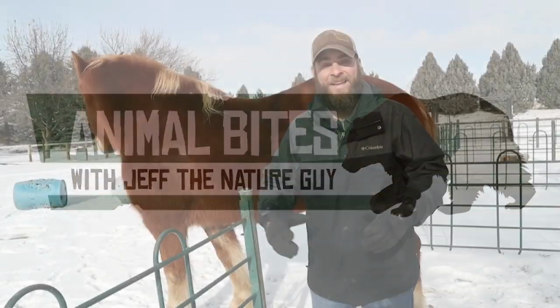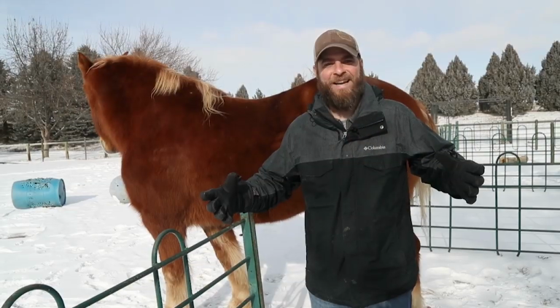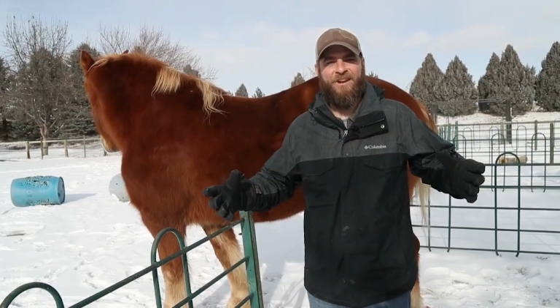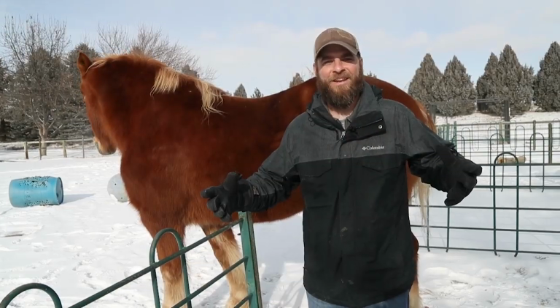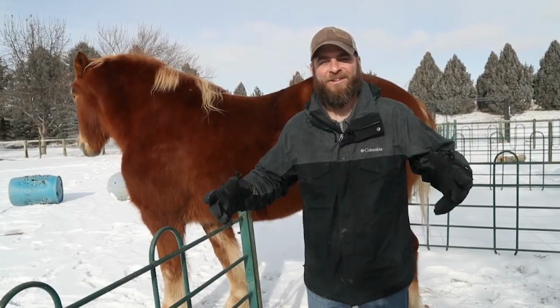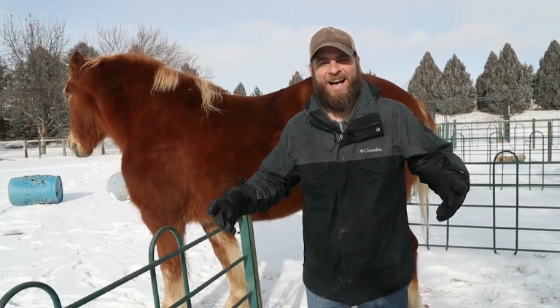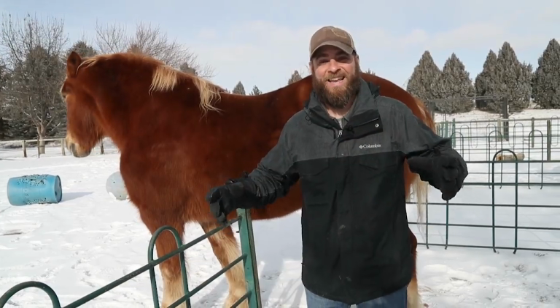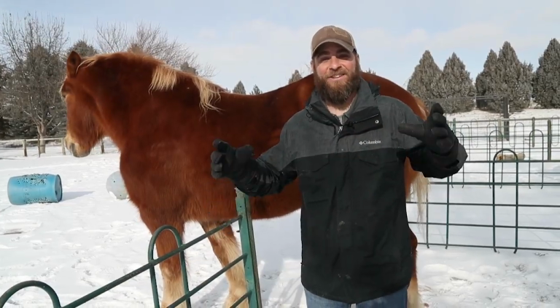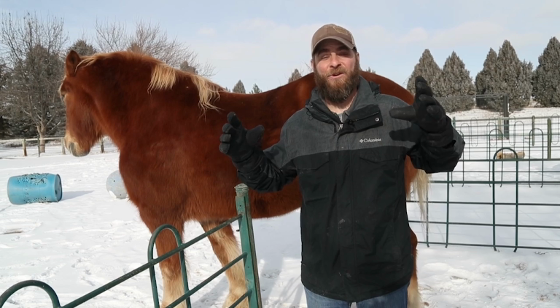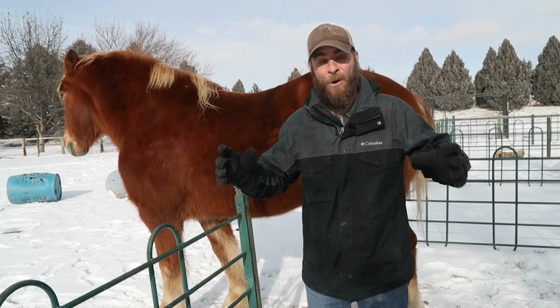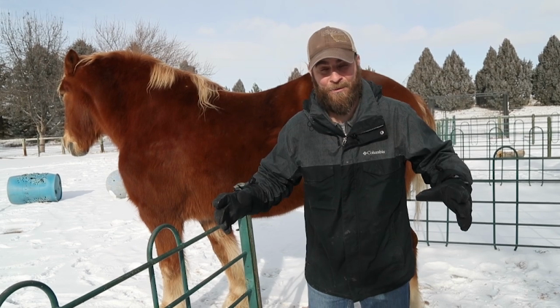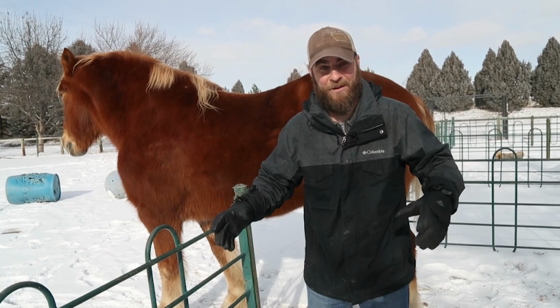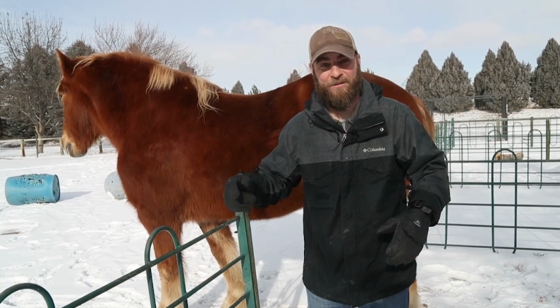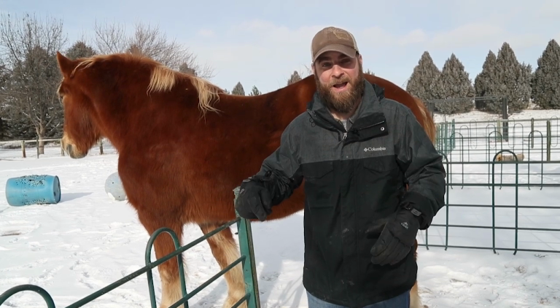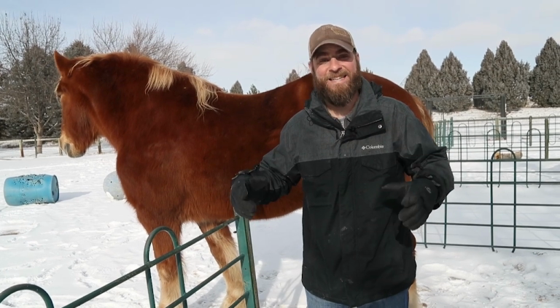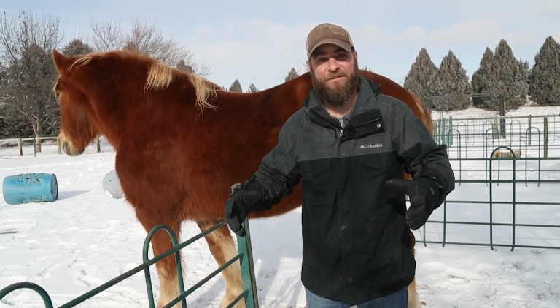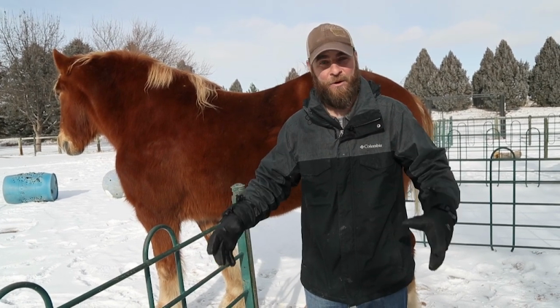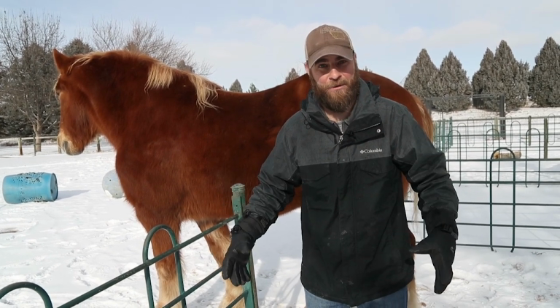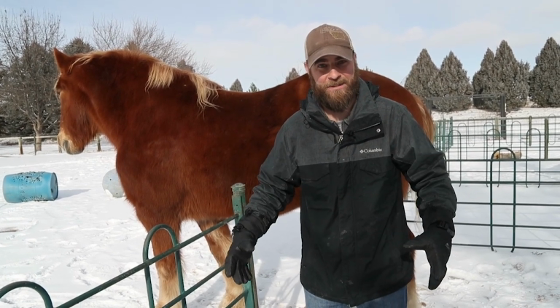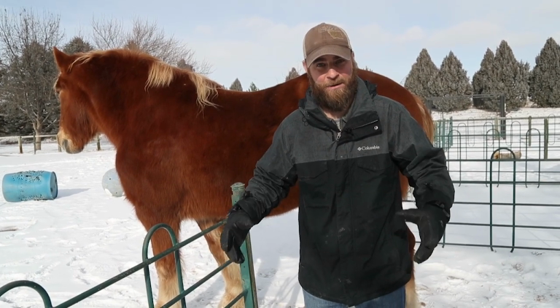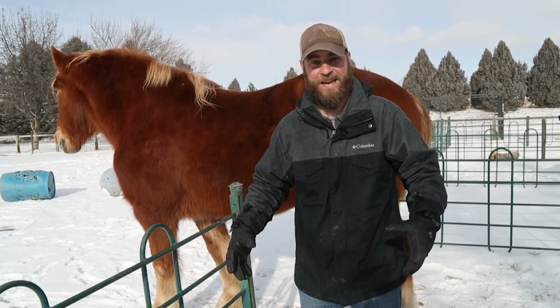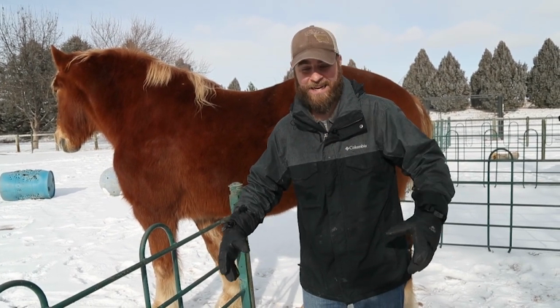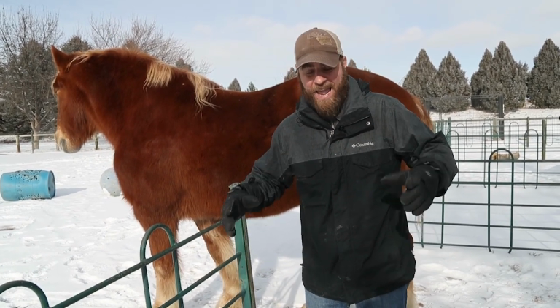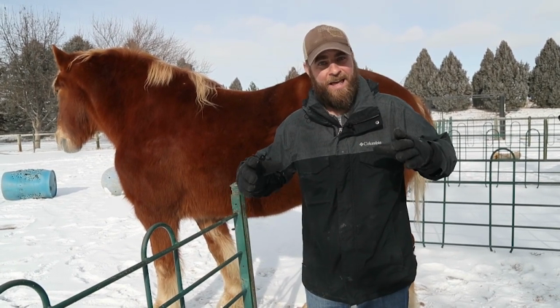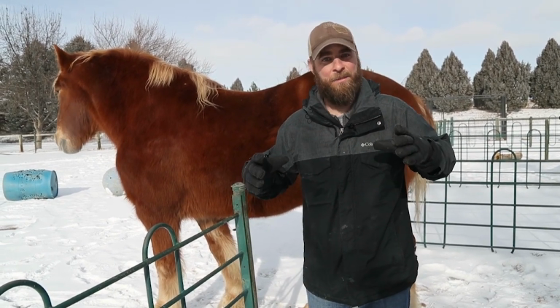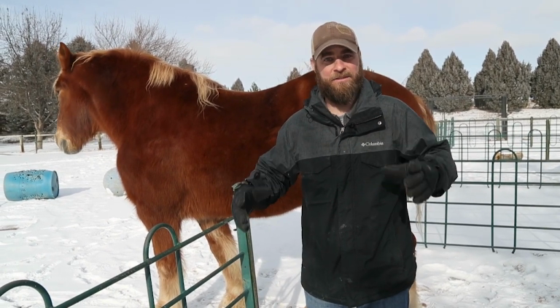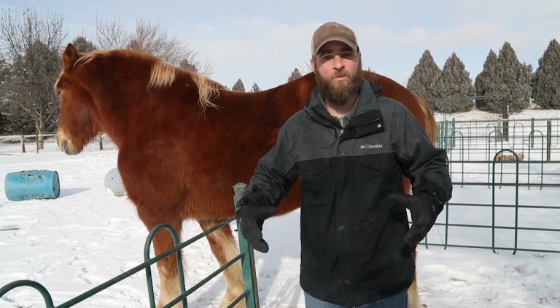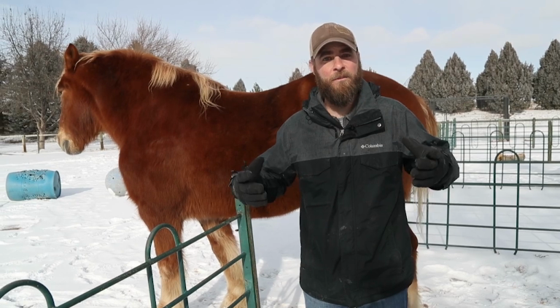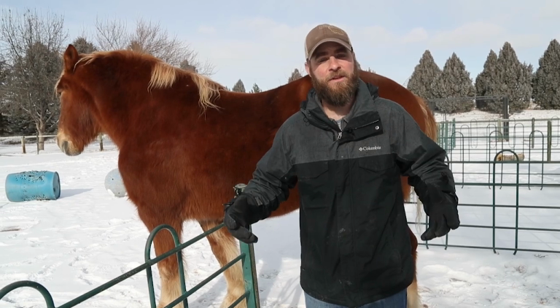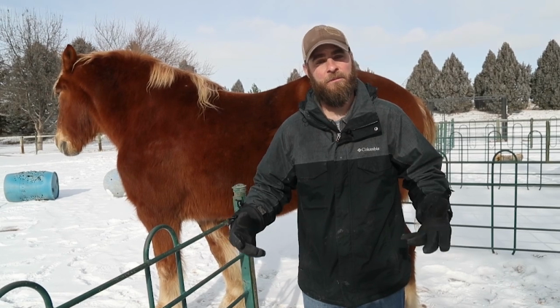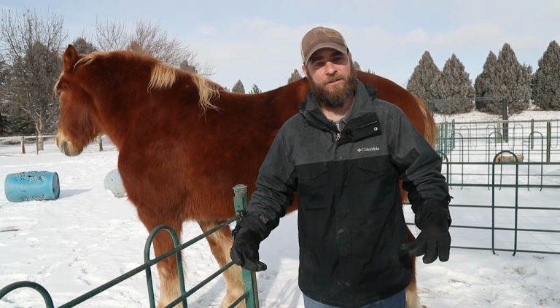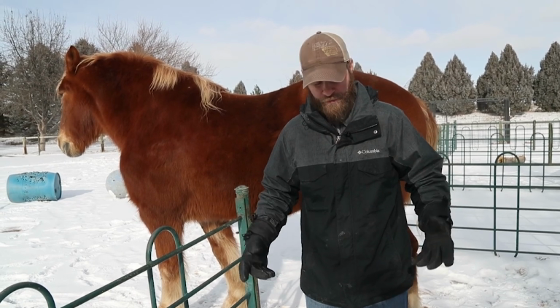Hey guys, I'm Jeff the Nature Guy and it is cold right now. In fact, right now it's negative four degrees where I'm standing, and a lot of people ask us what about the animals at the zoo?